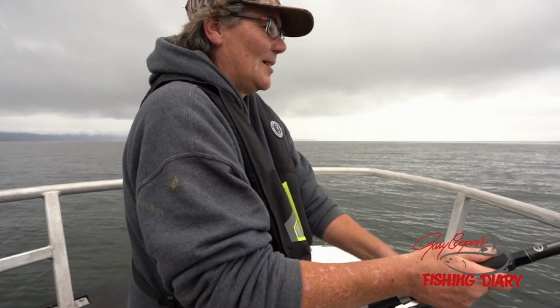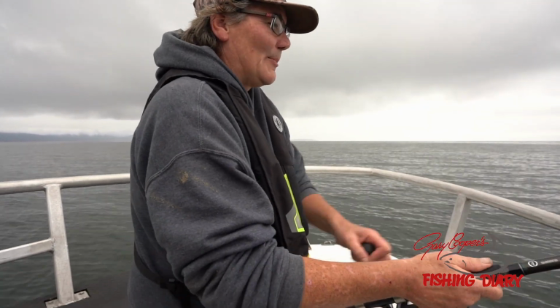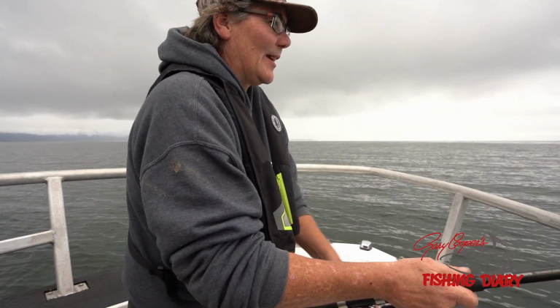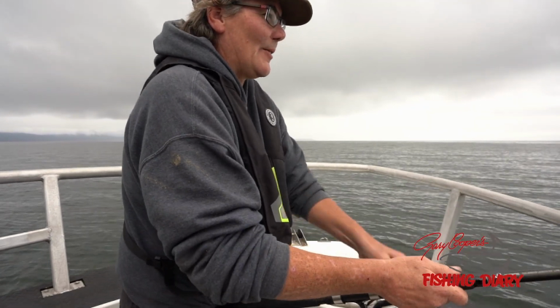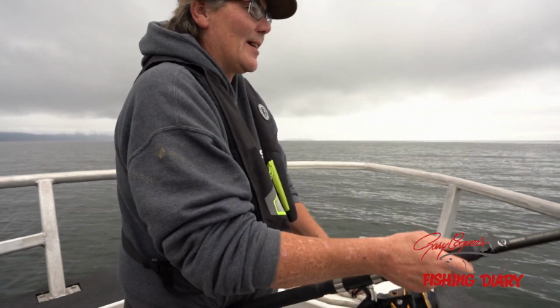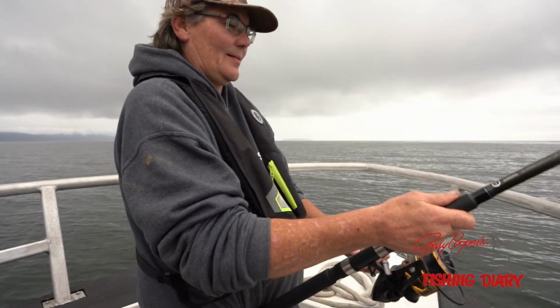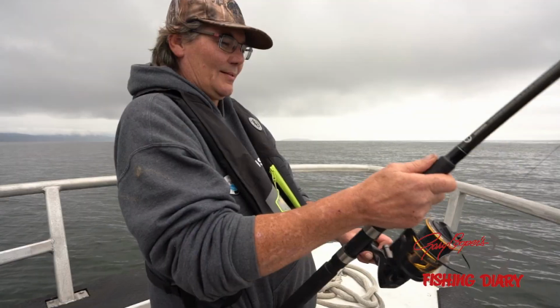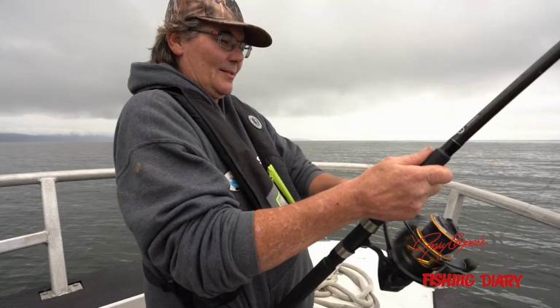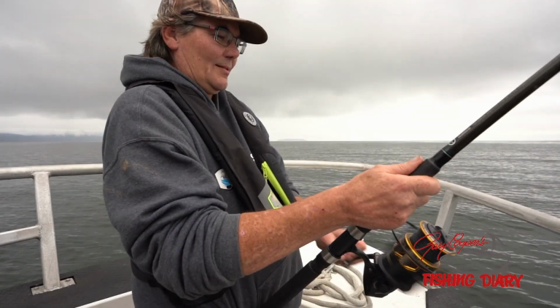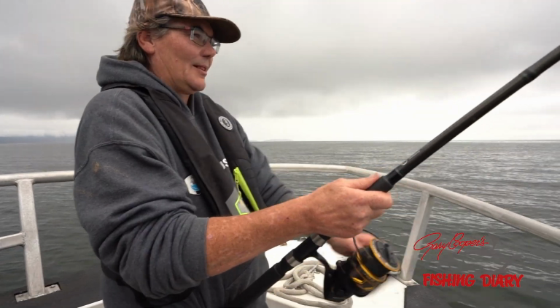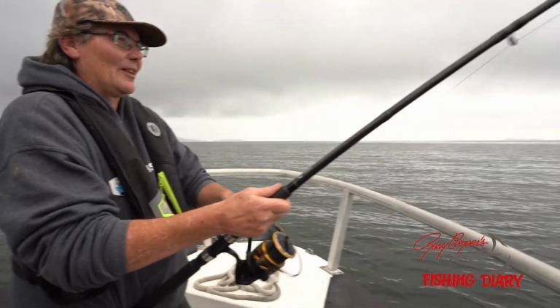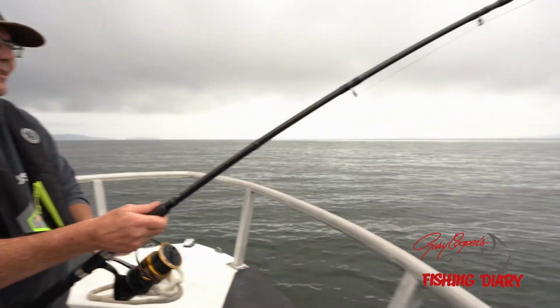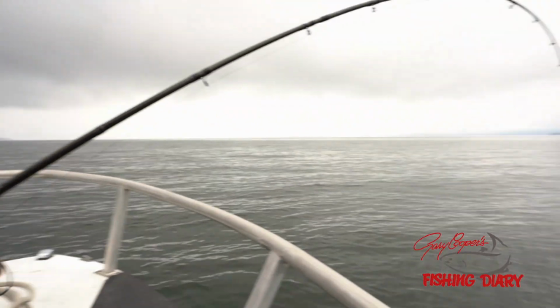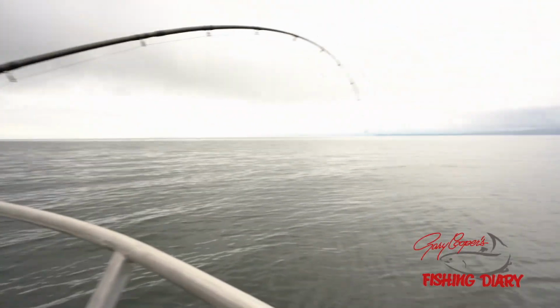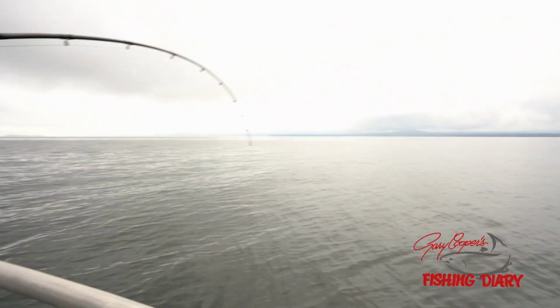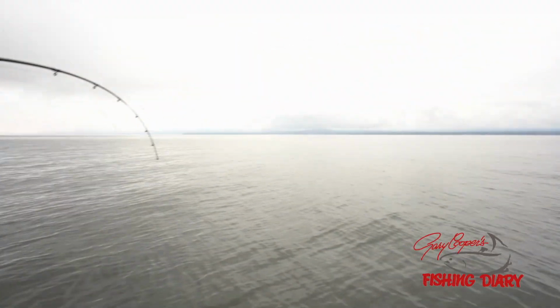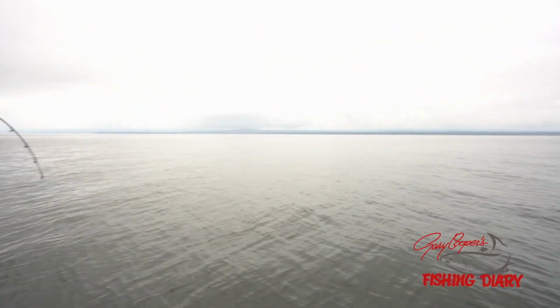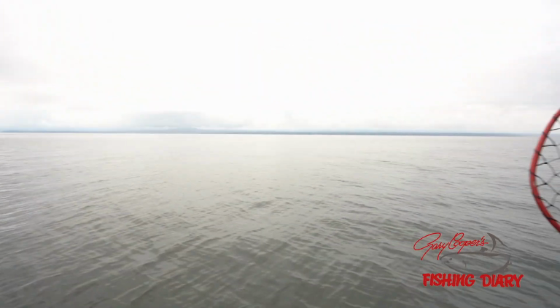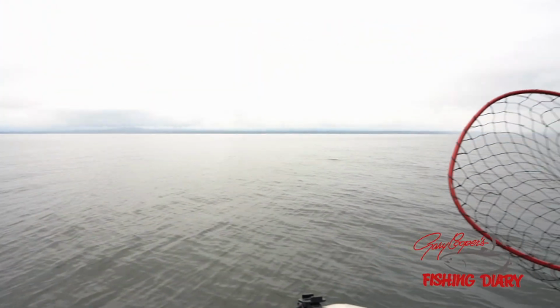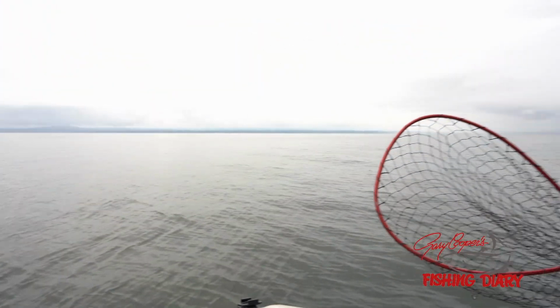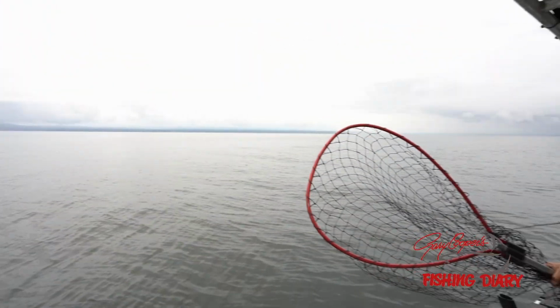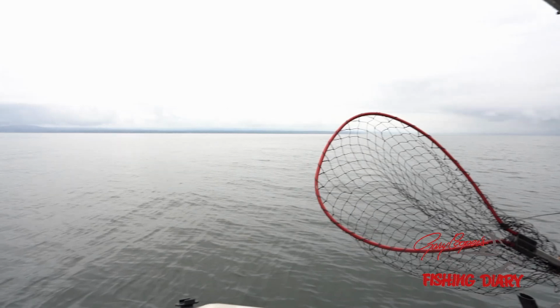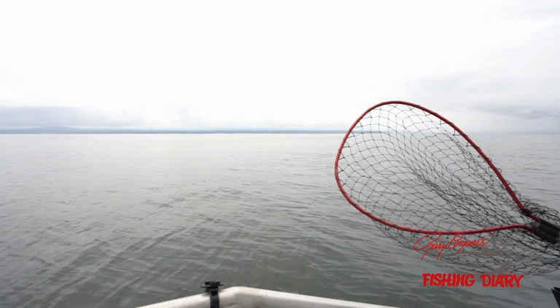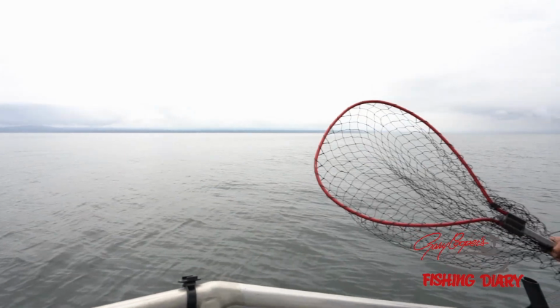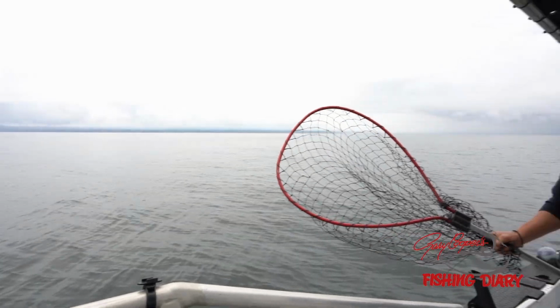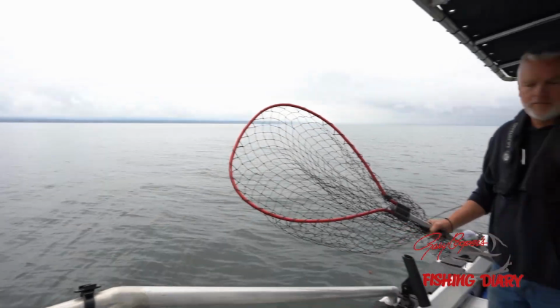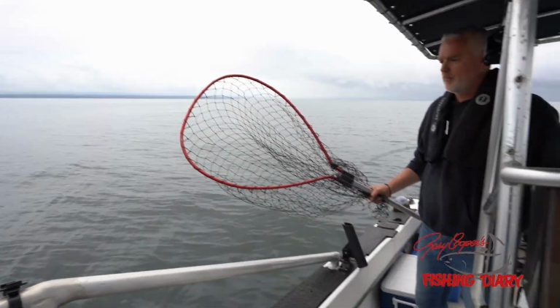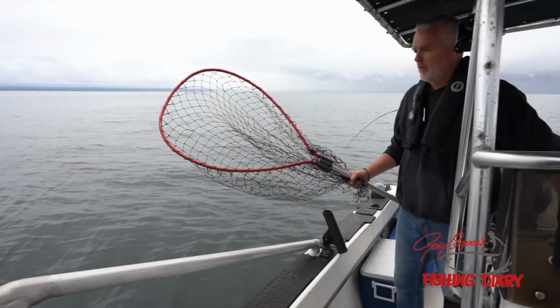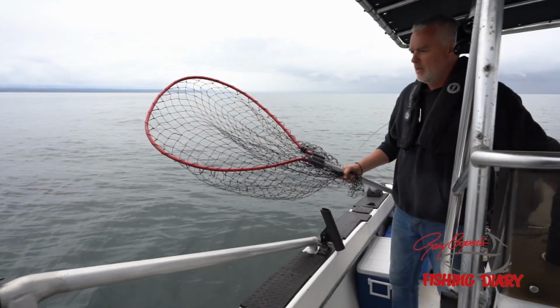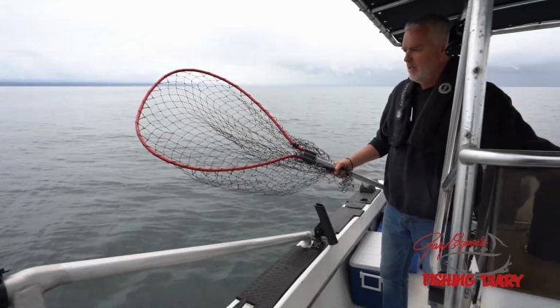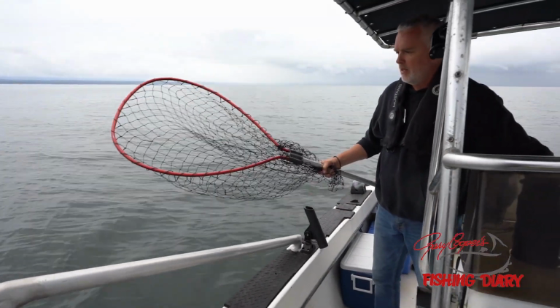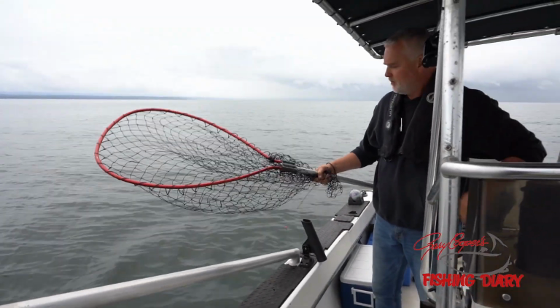Somebody want to get a net ready? Gotta be quick. As soon as this thing breaks the surface, that's when they fall off.